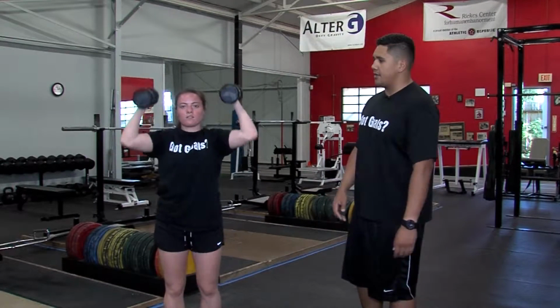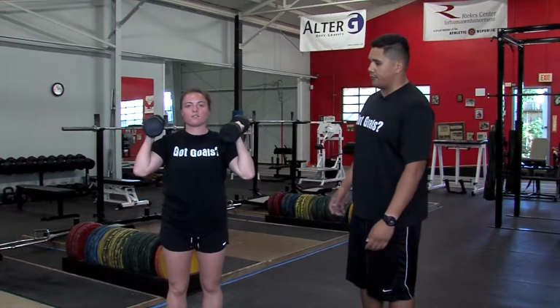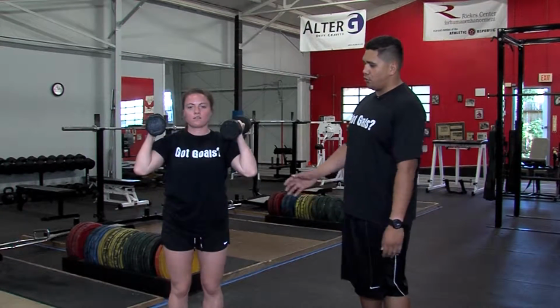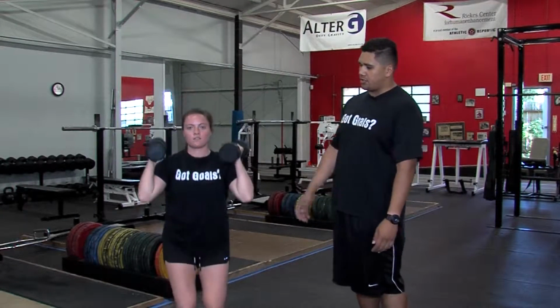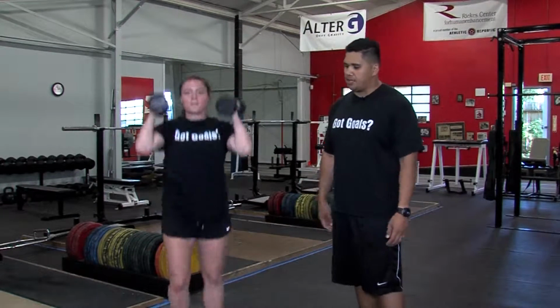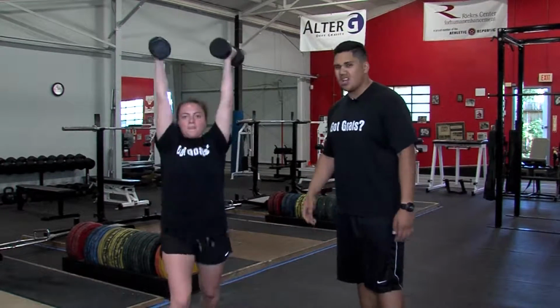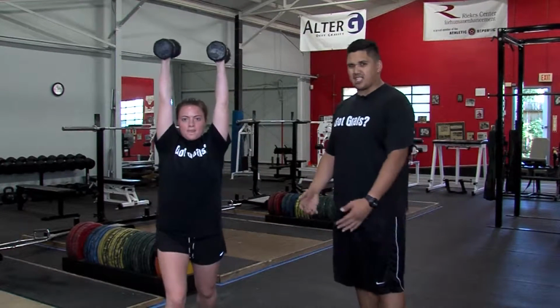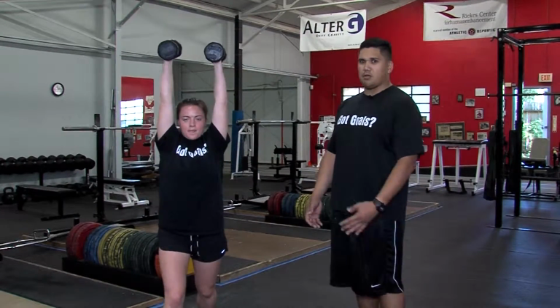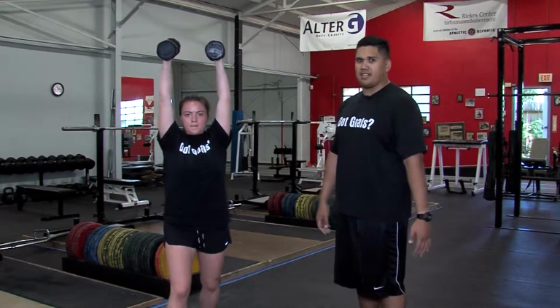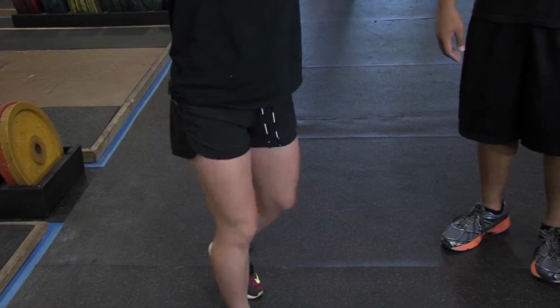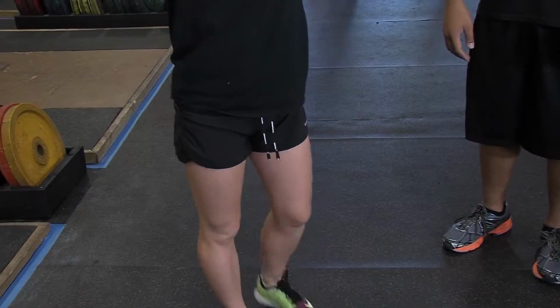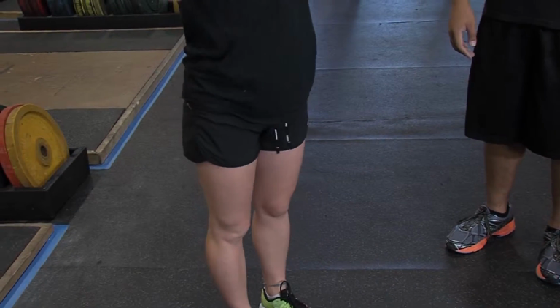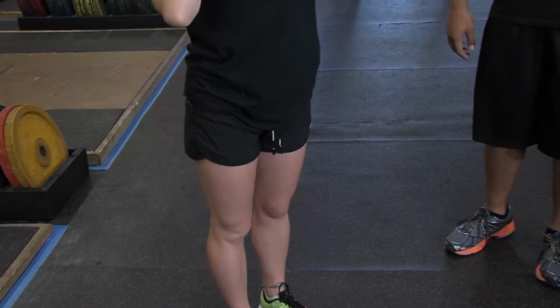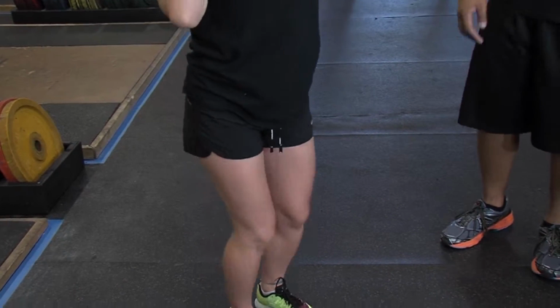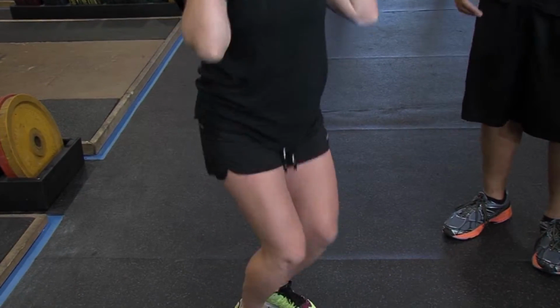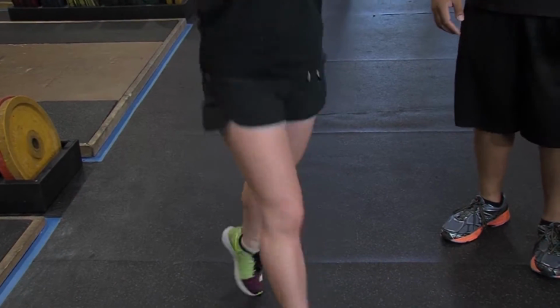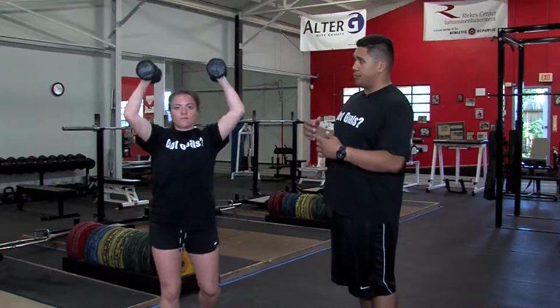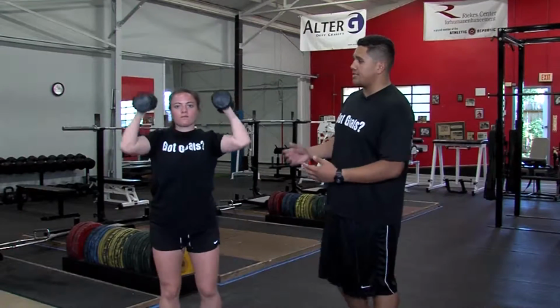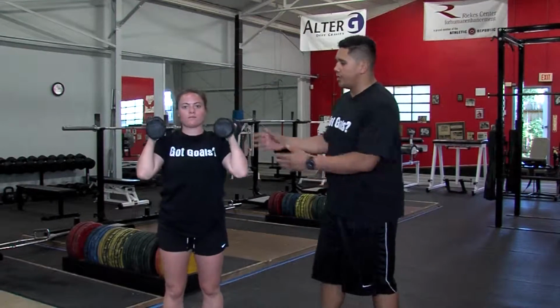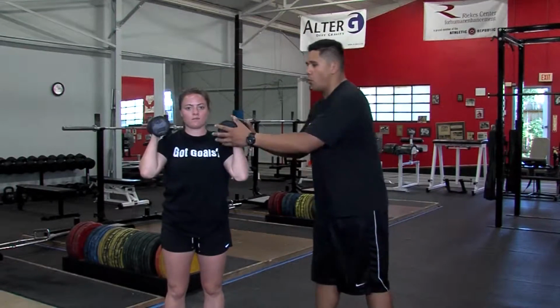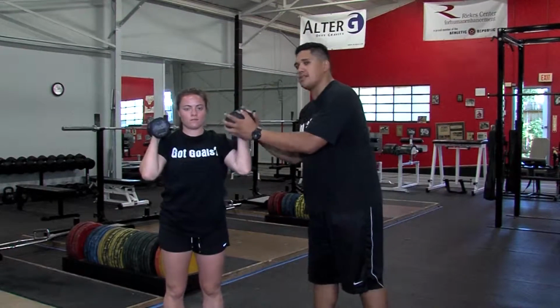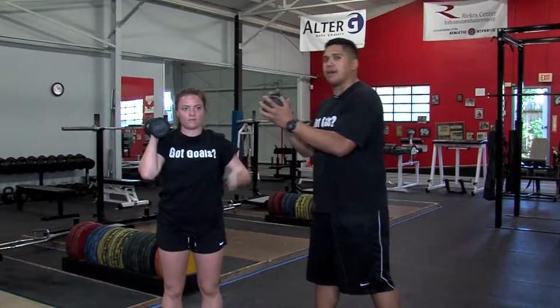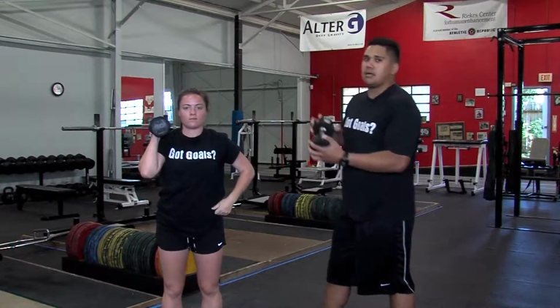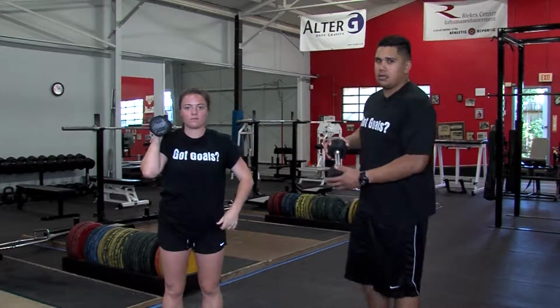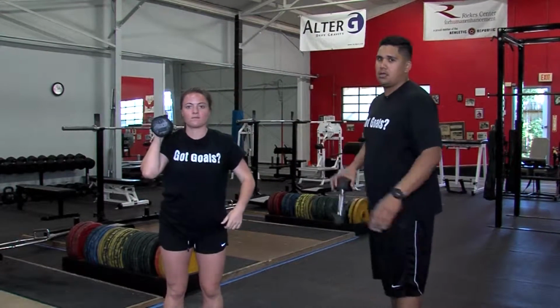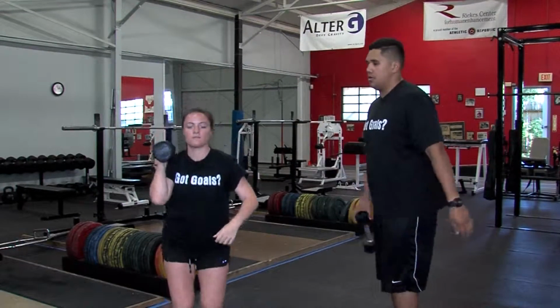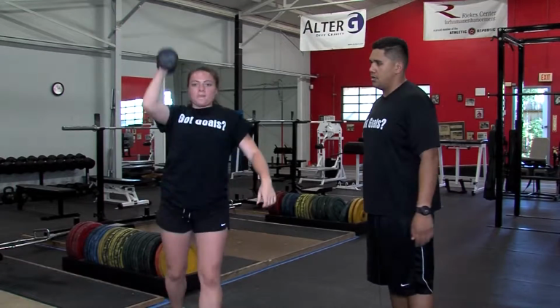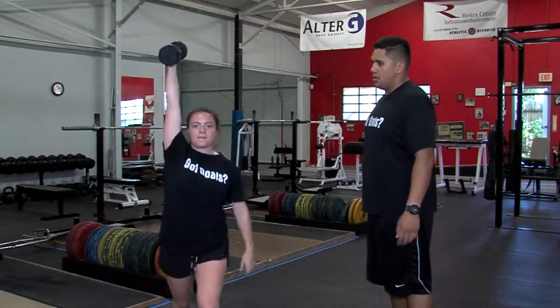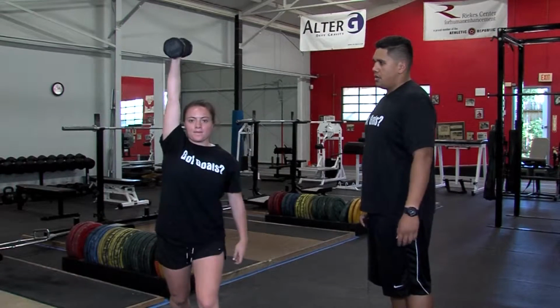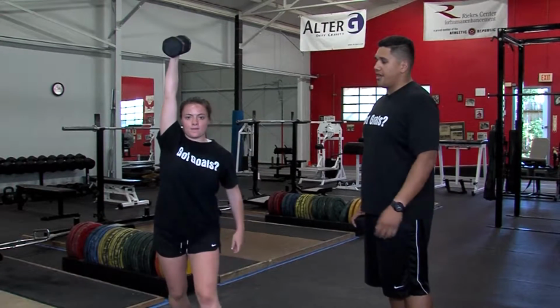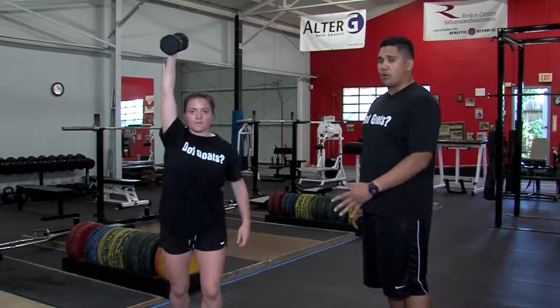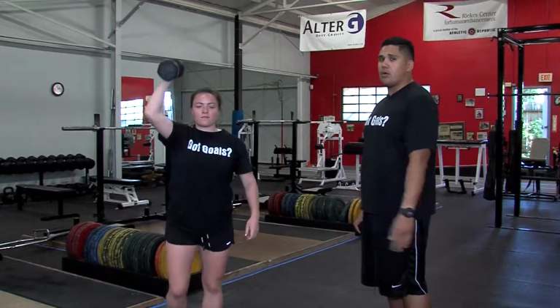This is for shoulder stability, explosiveness — this is very athletic. If you want to progress it, we can go one dumbbell. Now you get more core.